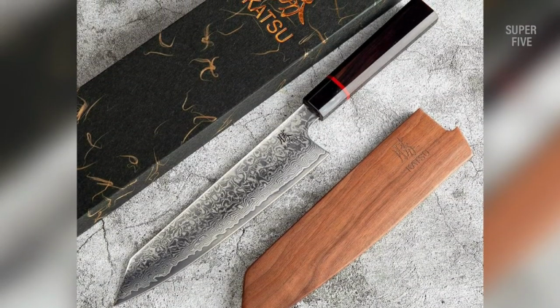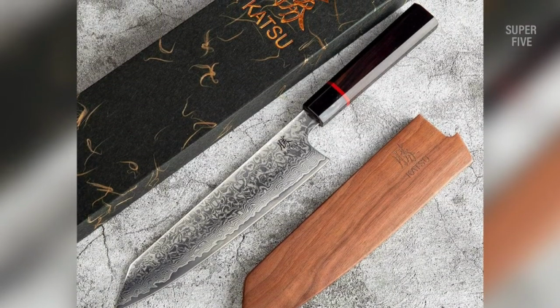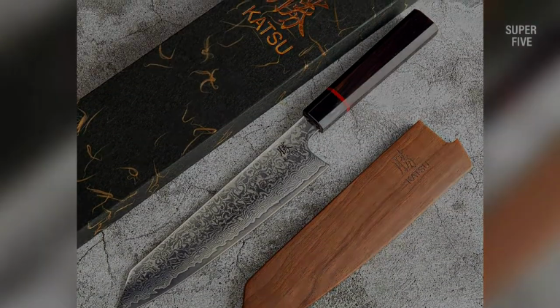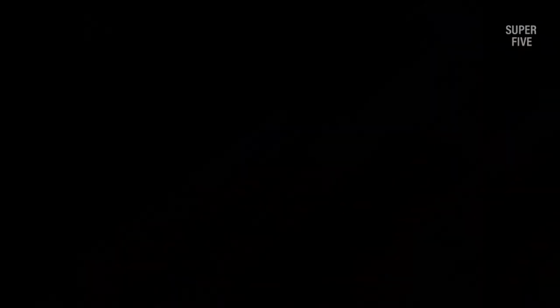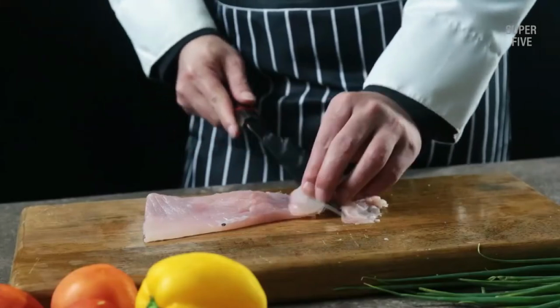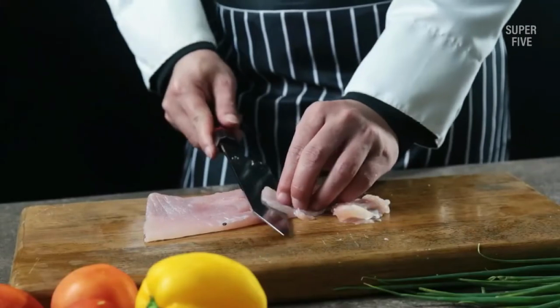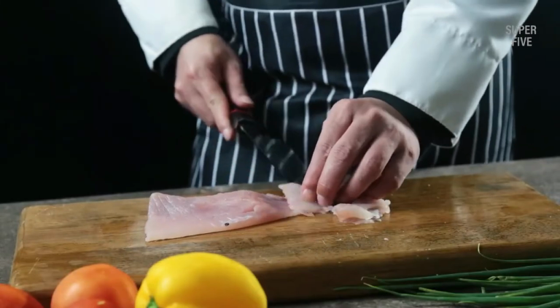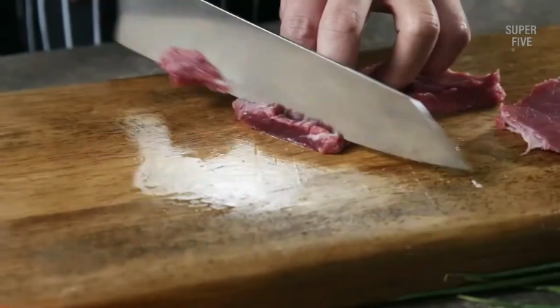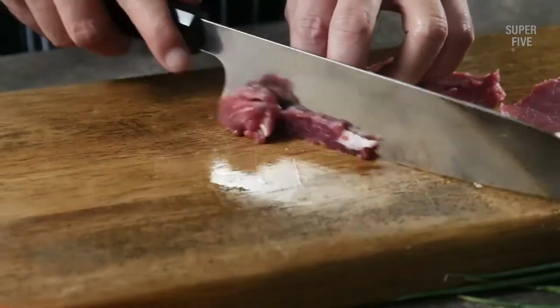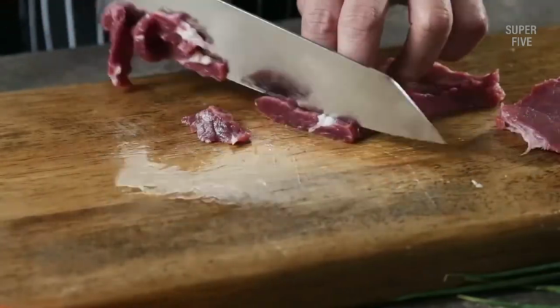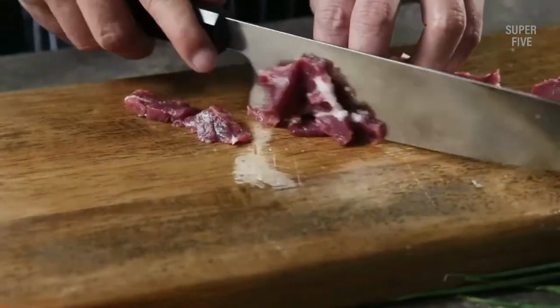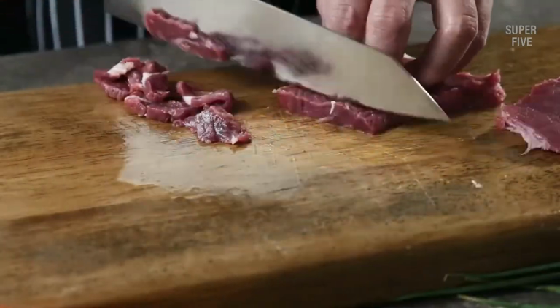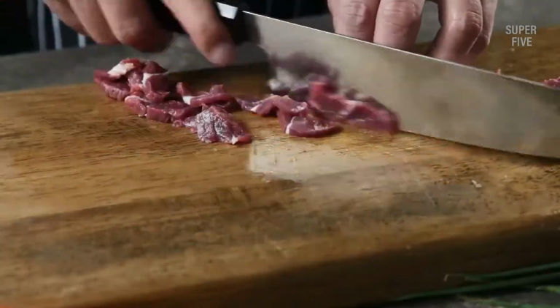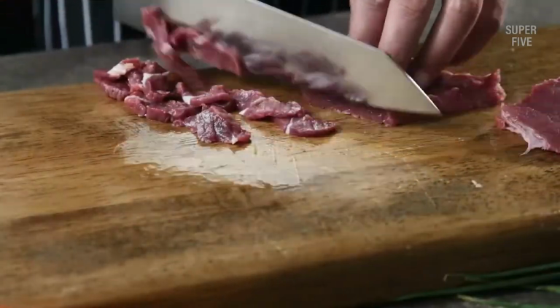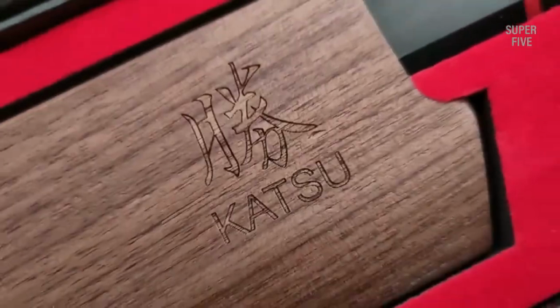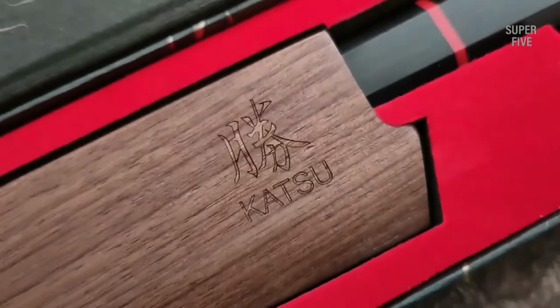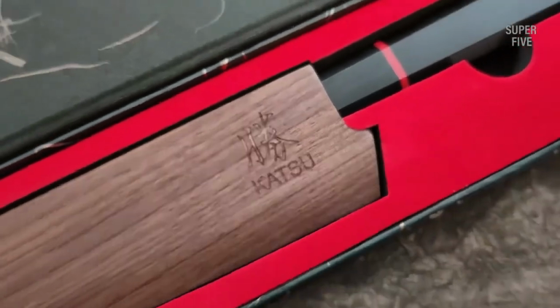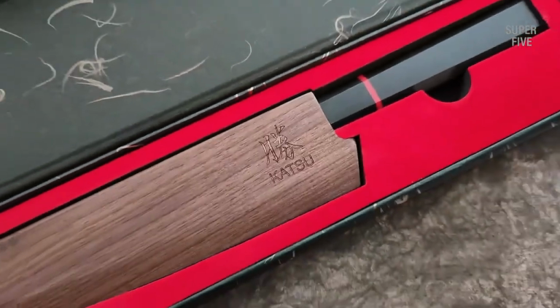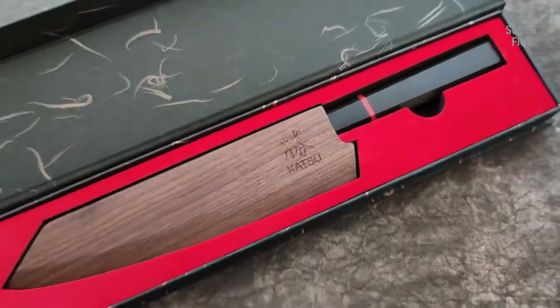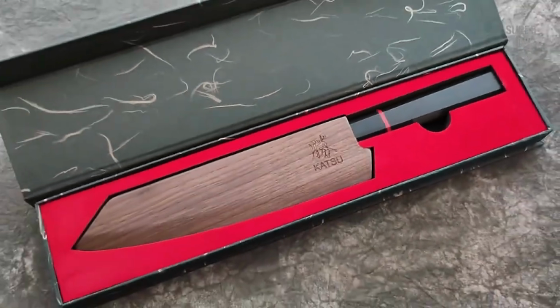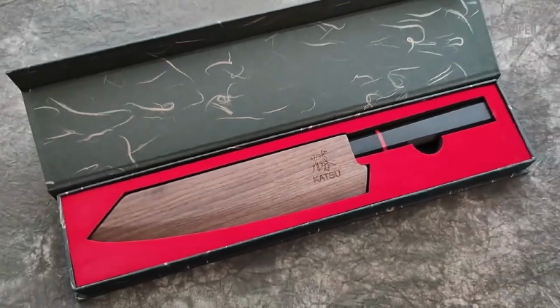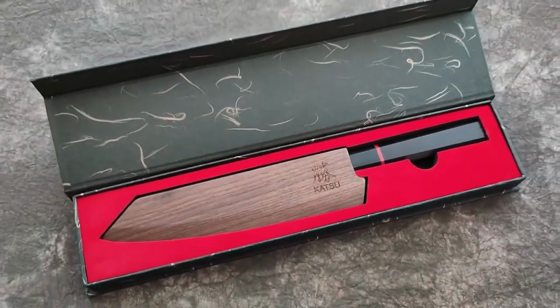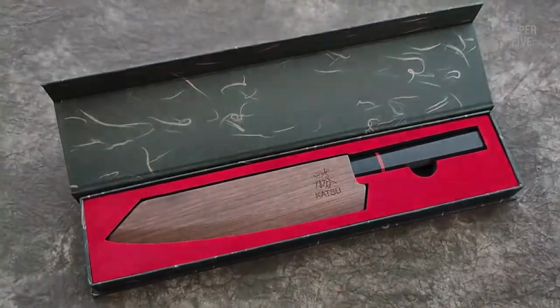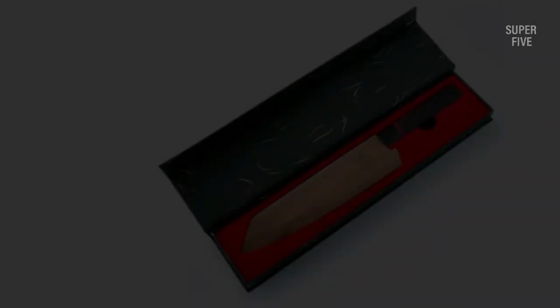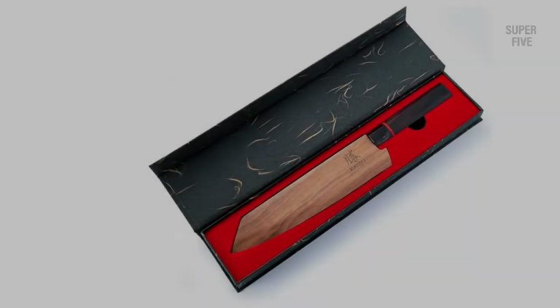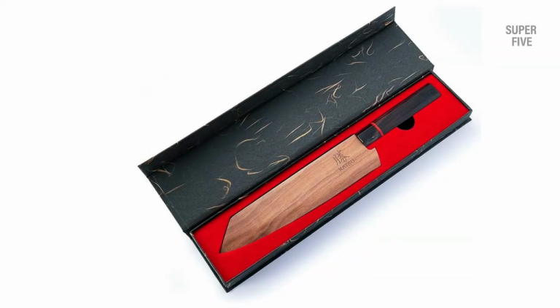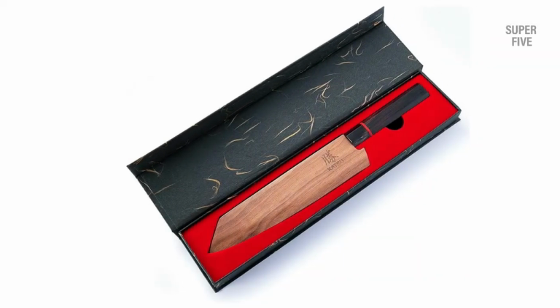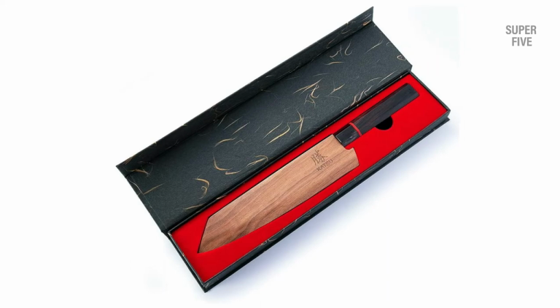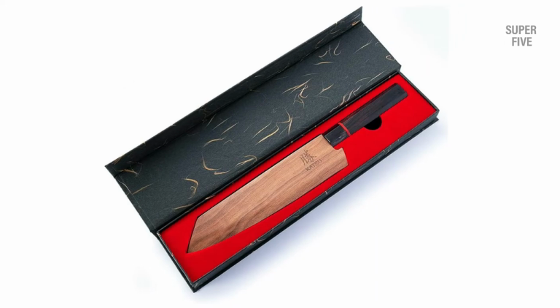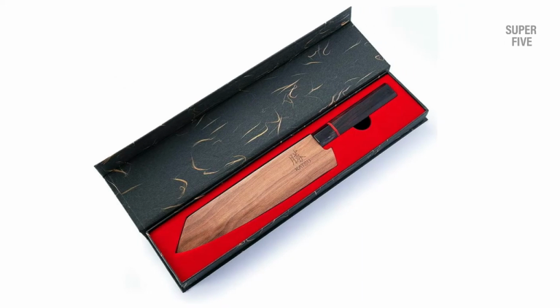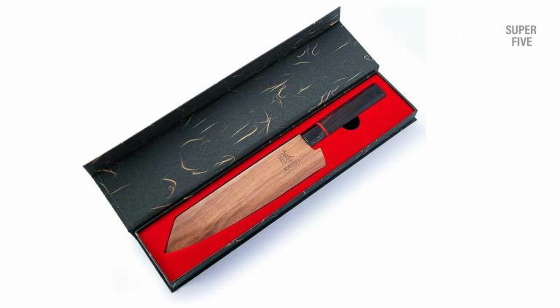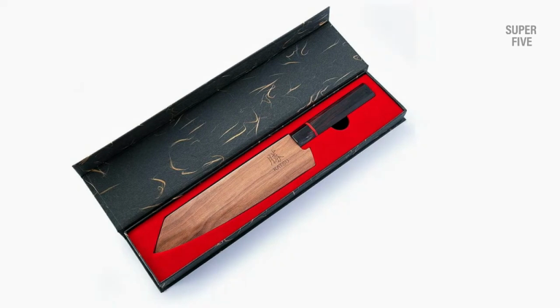Pros: Made with premium-grade Damascus steel for durability. Offers a comfortable grip. Crafted with an aesthetically pleasing pattern on the blade. Has a bolster to protect you from accidents. Cons: Not suitable for dishwashers.